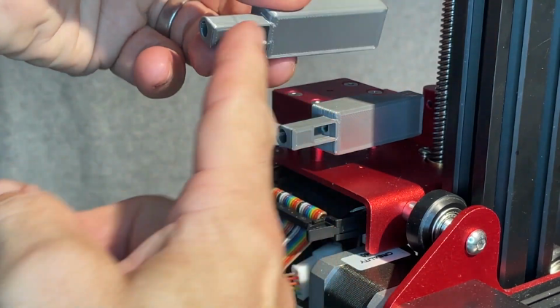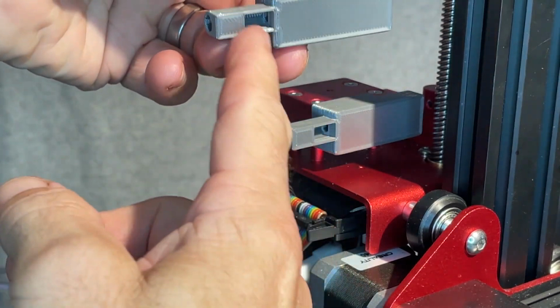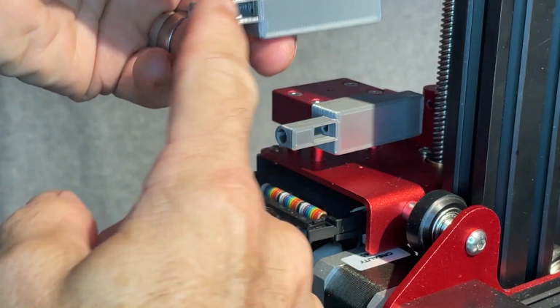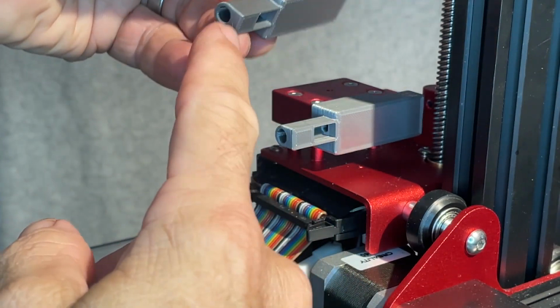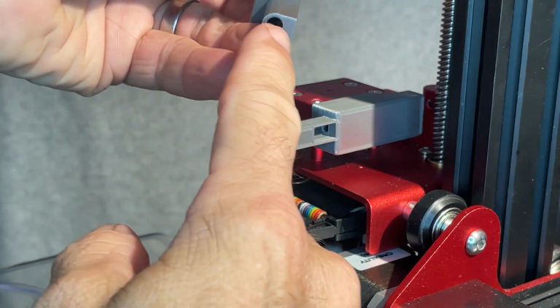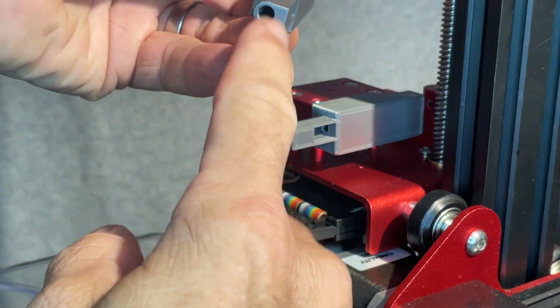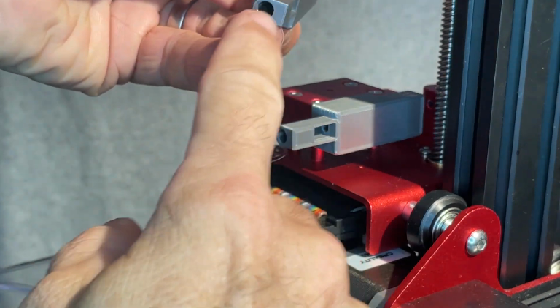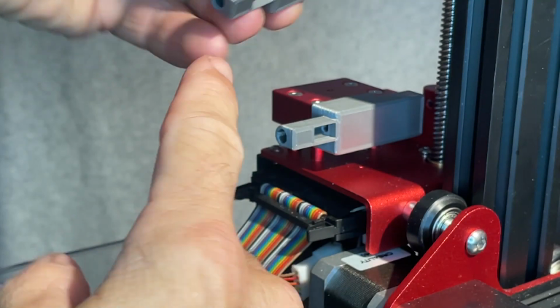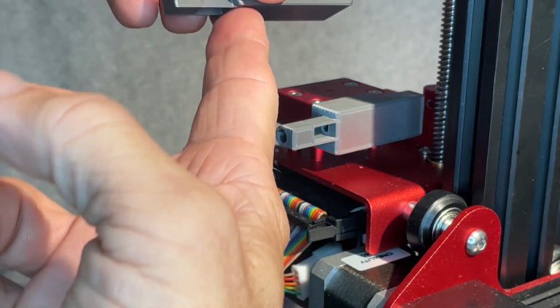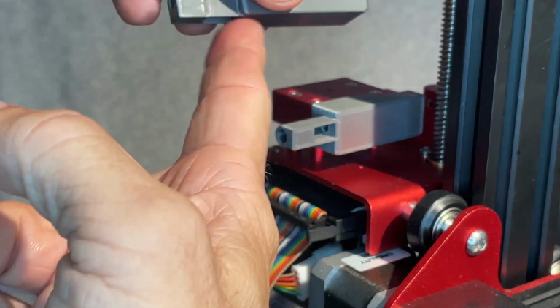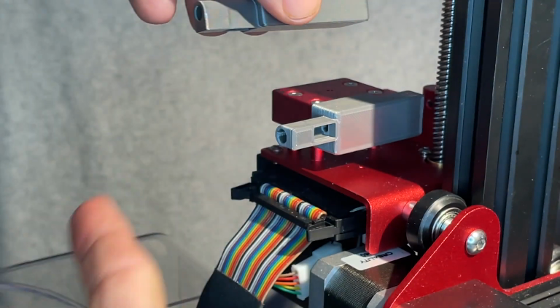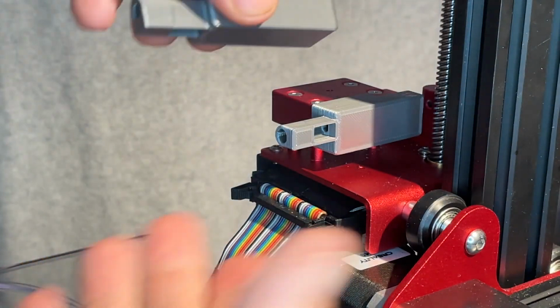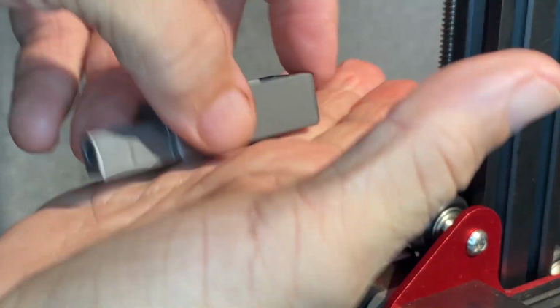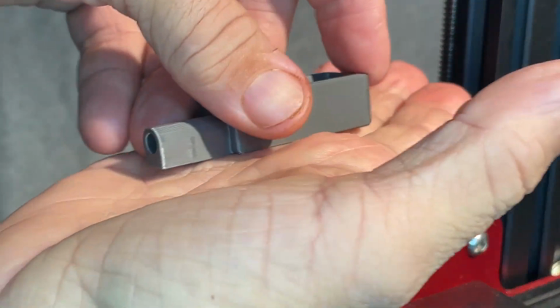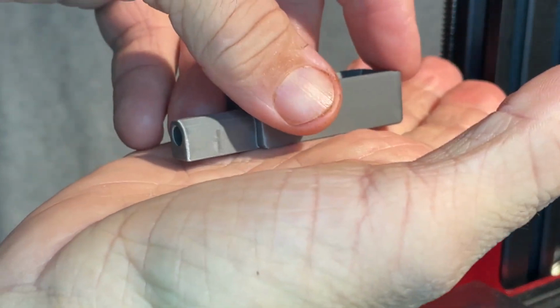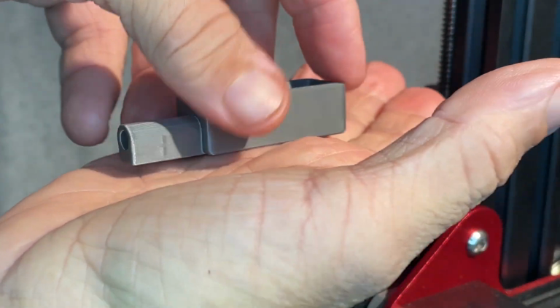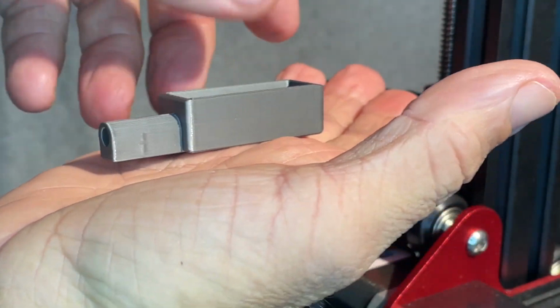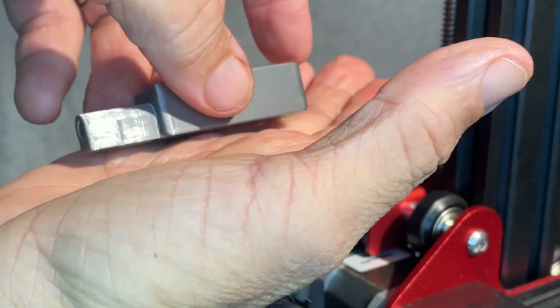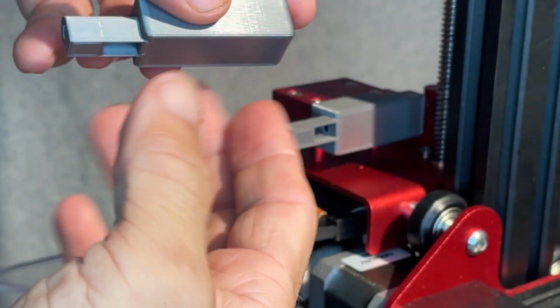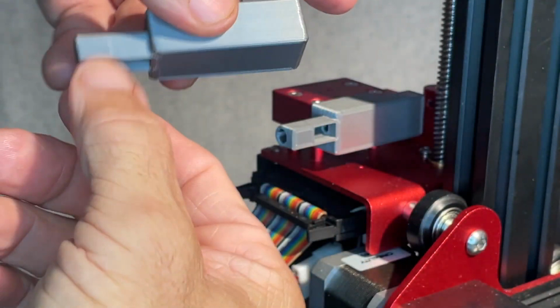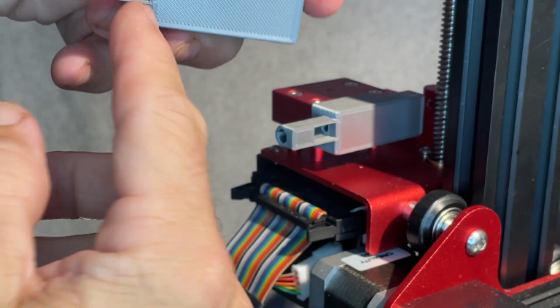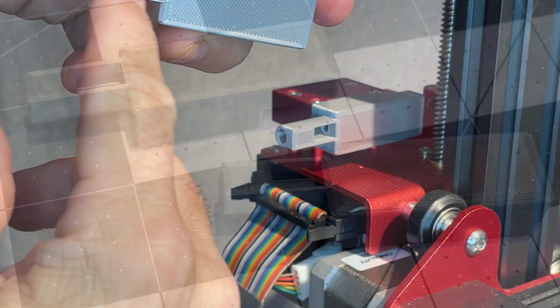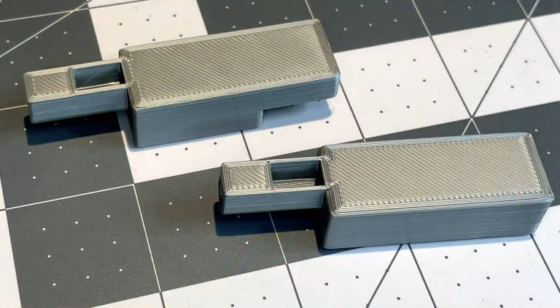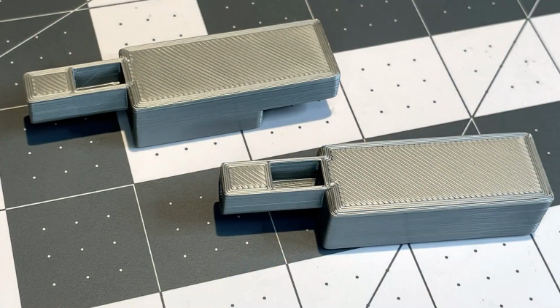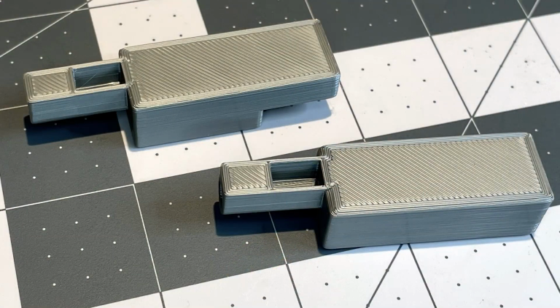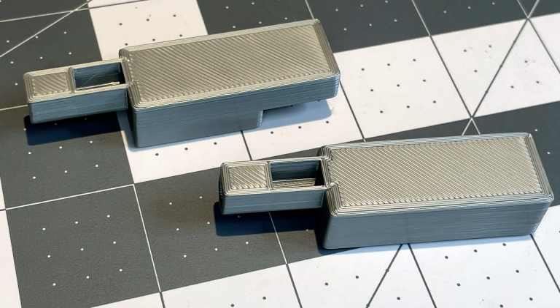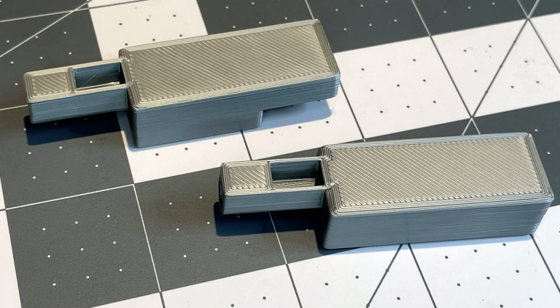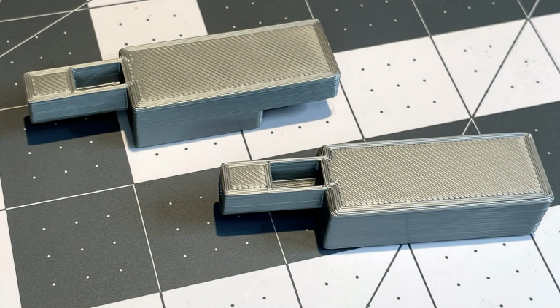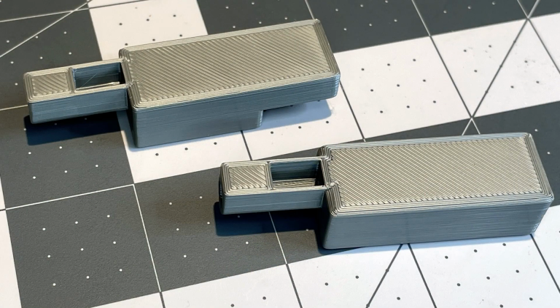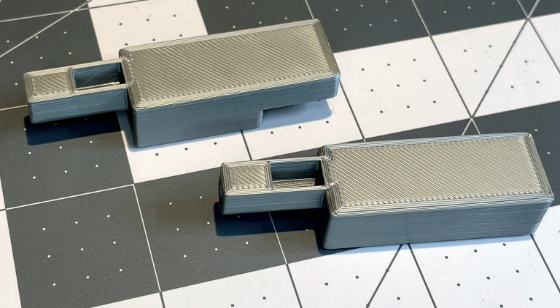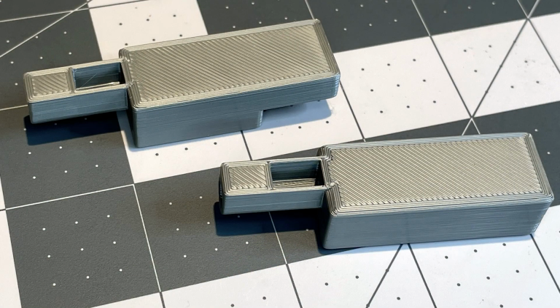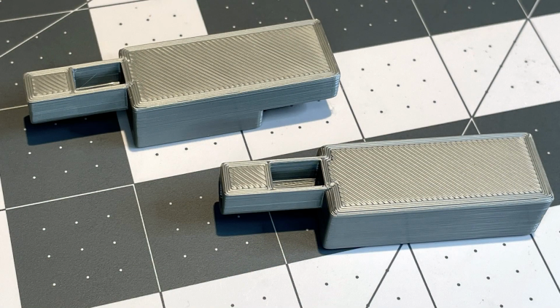I extended this out — it's not flat, but I wanted to be able to print this without supports, so I'm printing it this way. That way I didn't need any supports, just a little bit of extra material, which accounts for the odd shape.